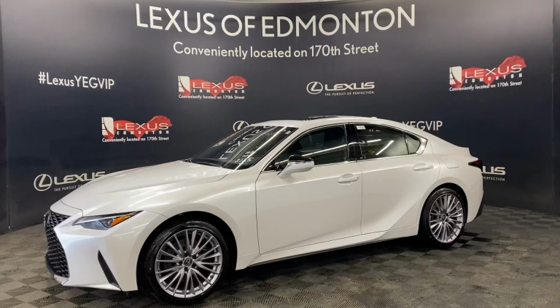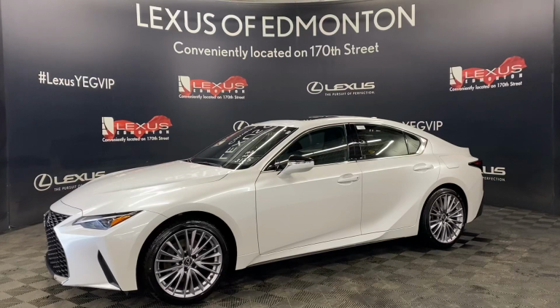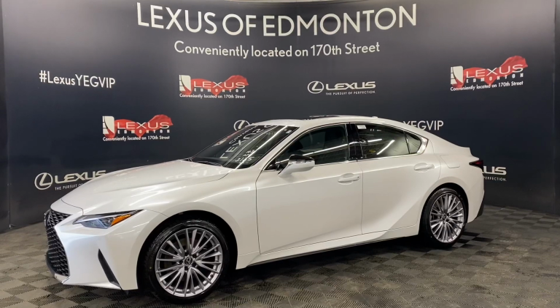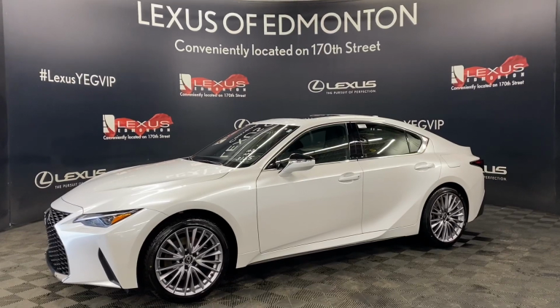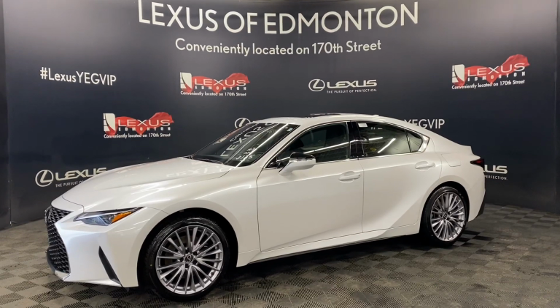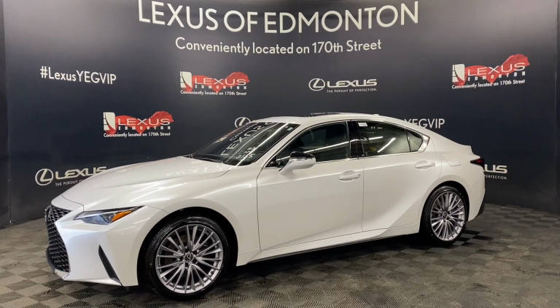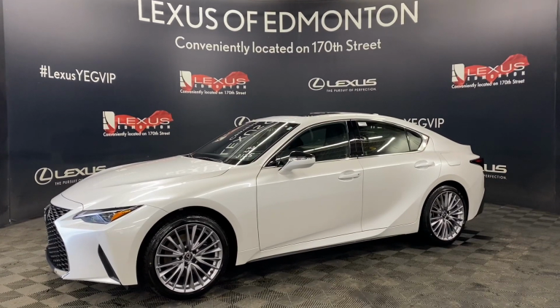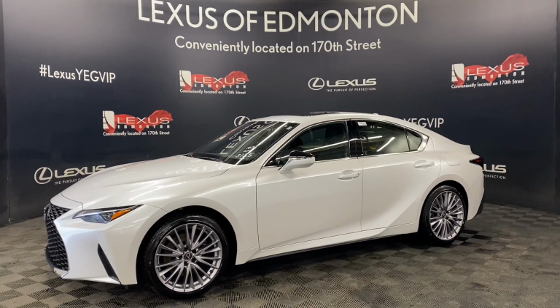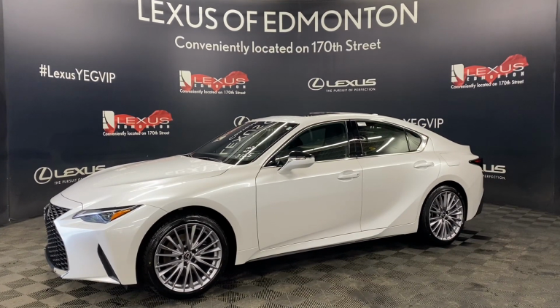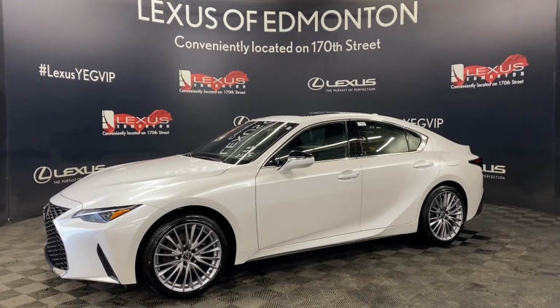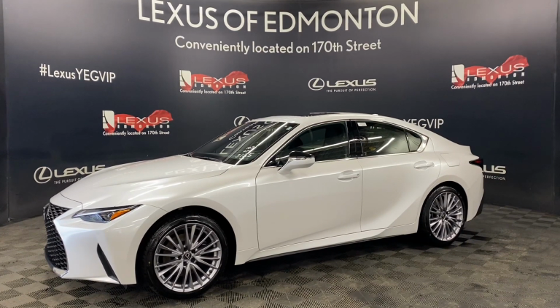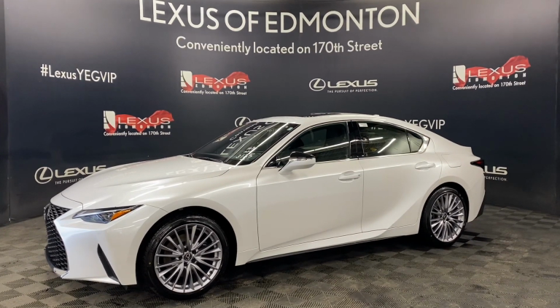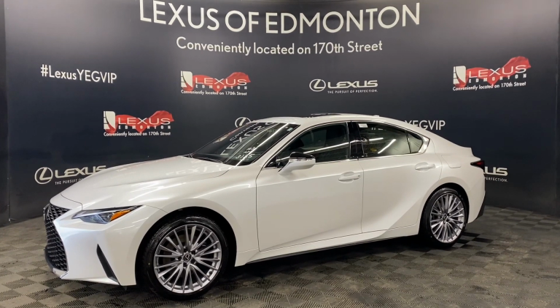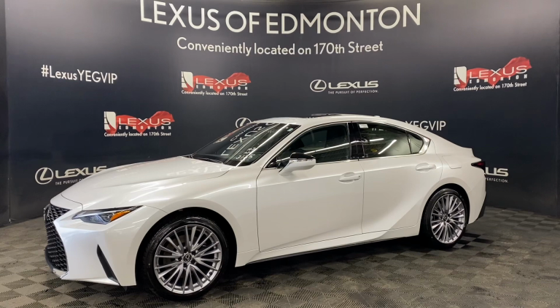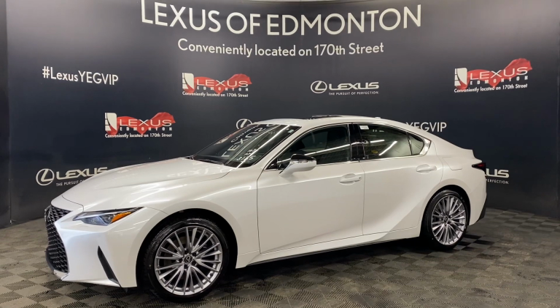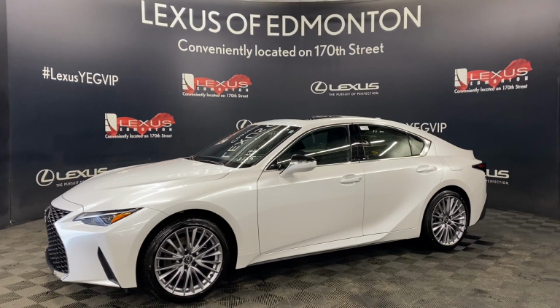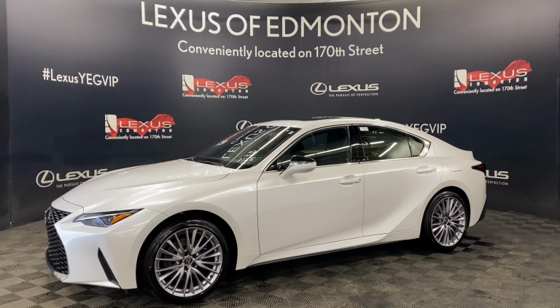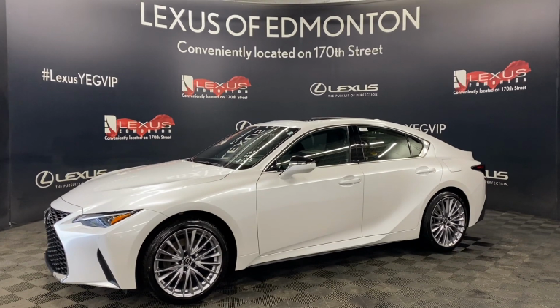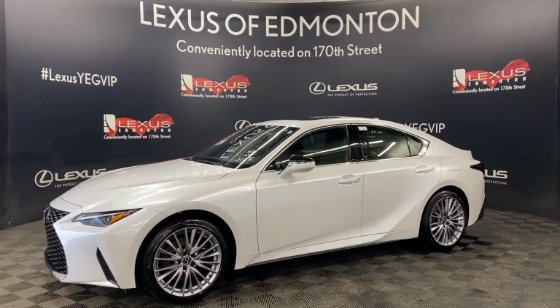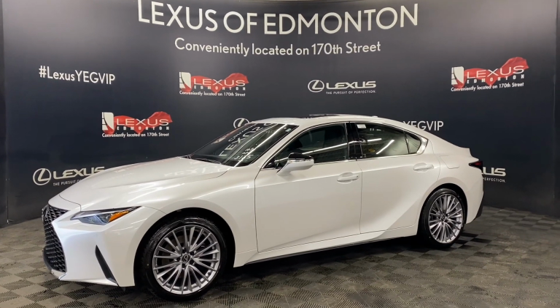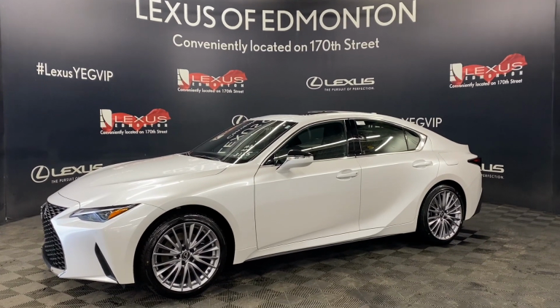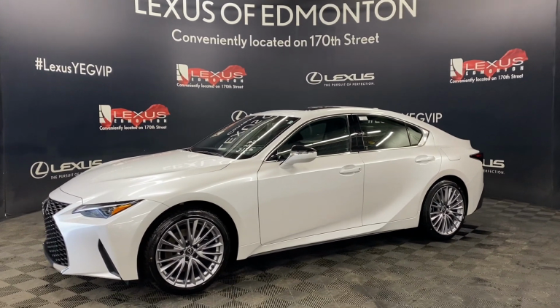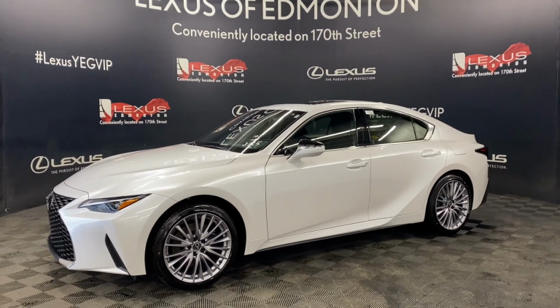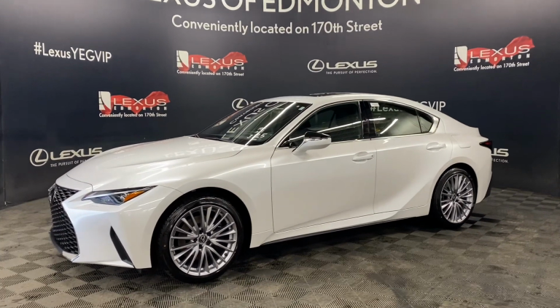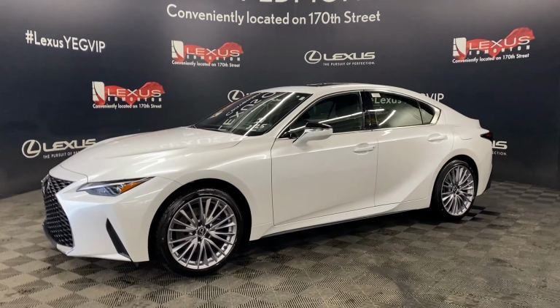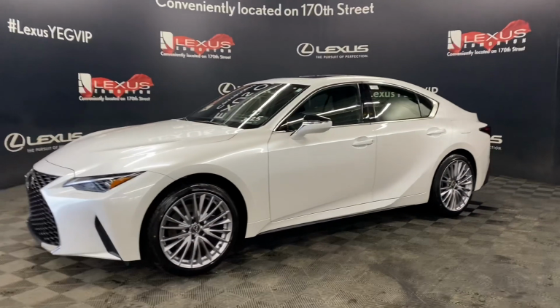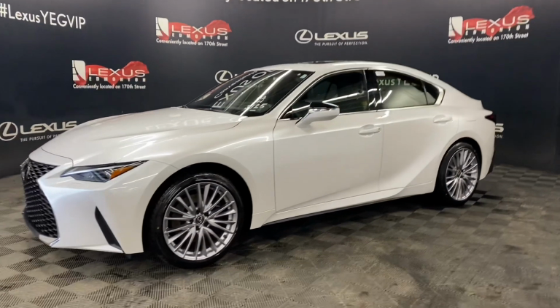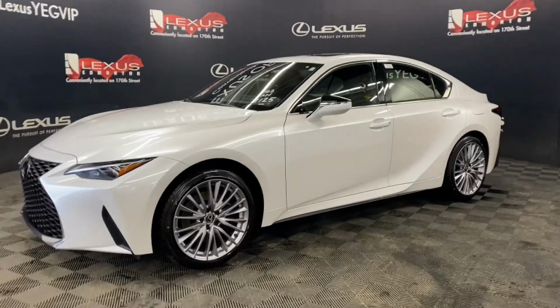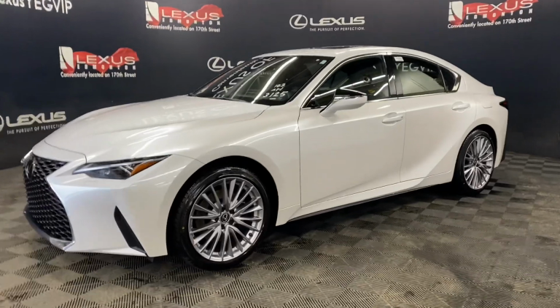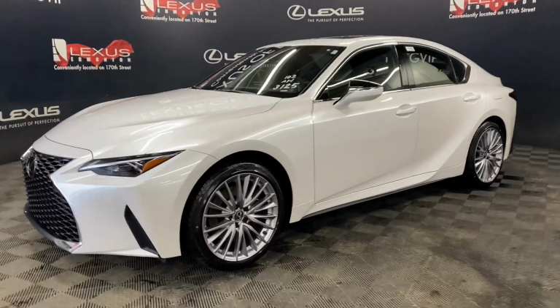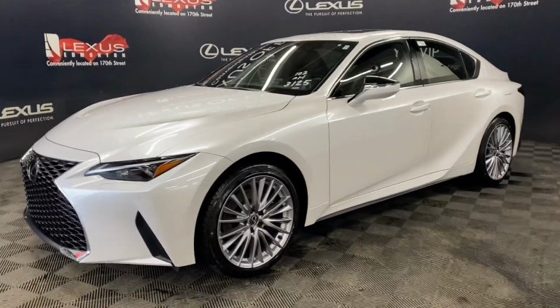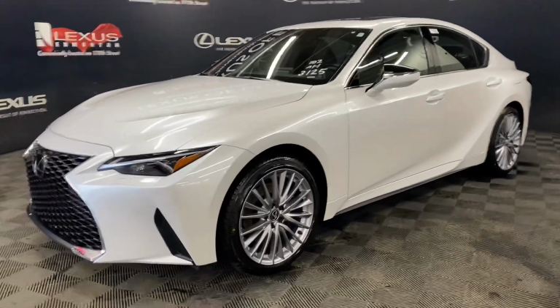Welcome to Lexus Remington, located off 111th Ave and 170th Street. Today we are looking at a 2023 Lexus IS300 luxury package in the color Eminent White Pearl.